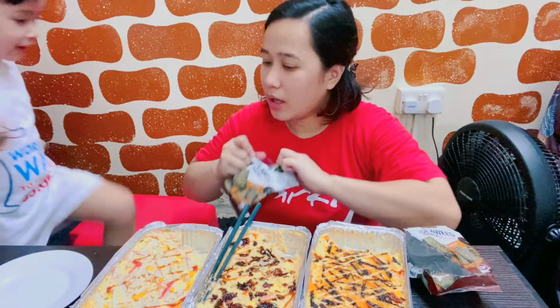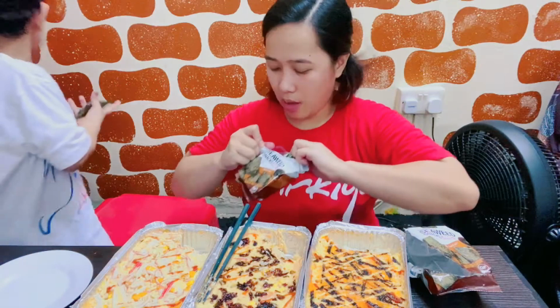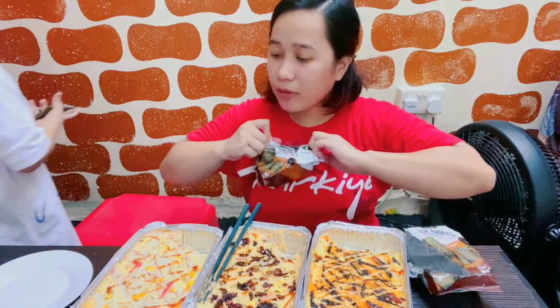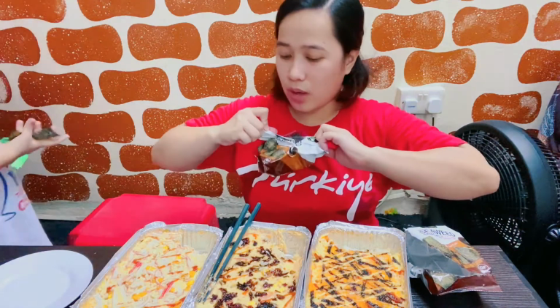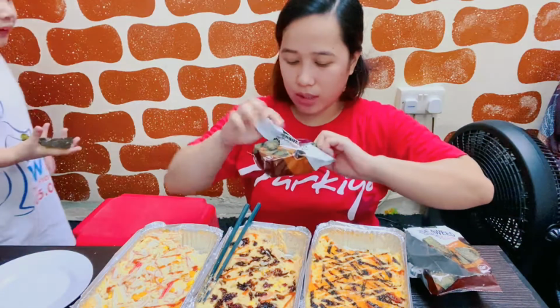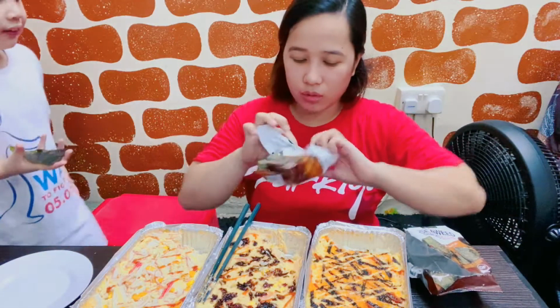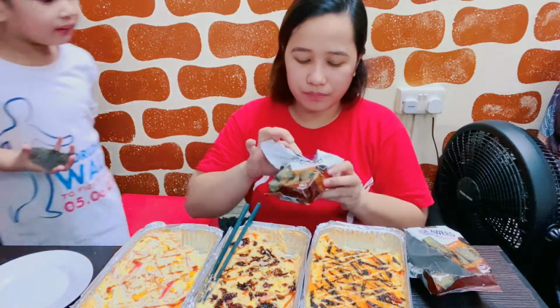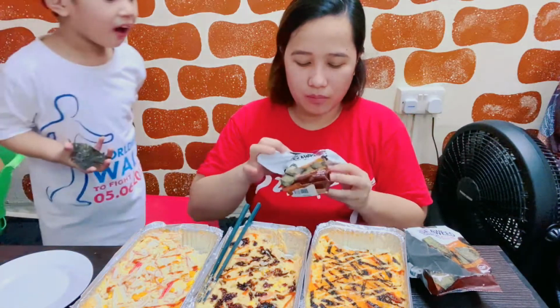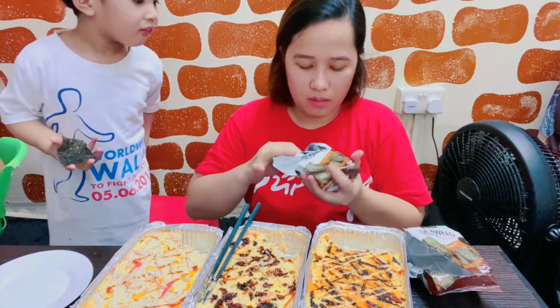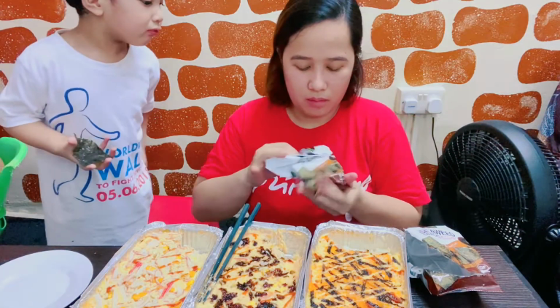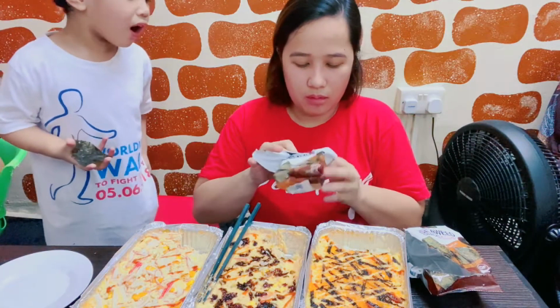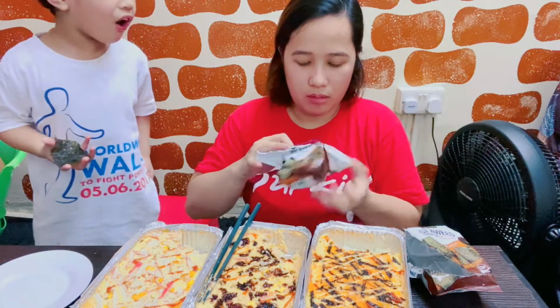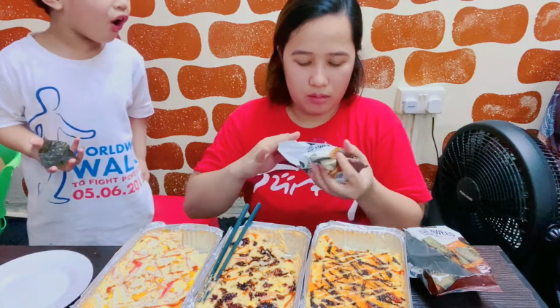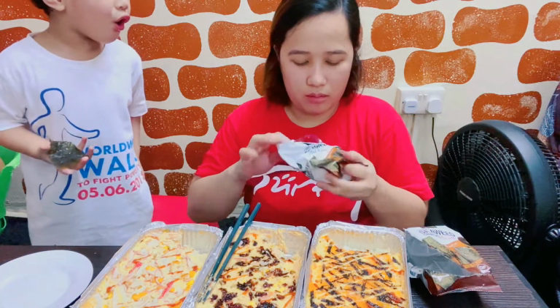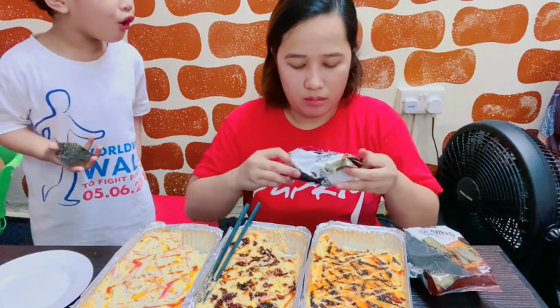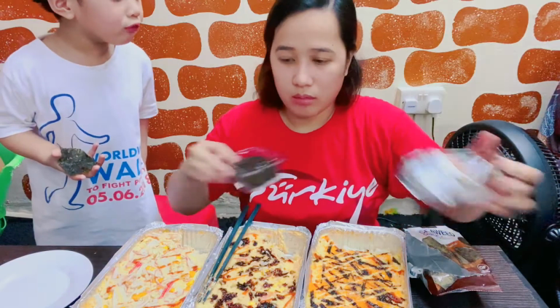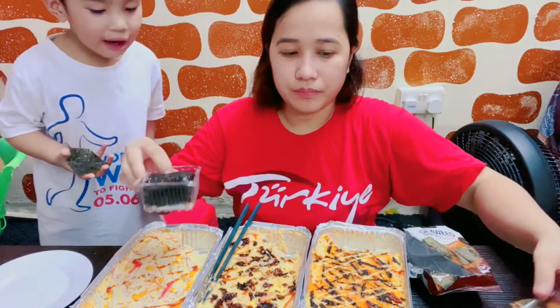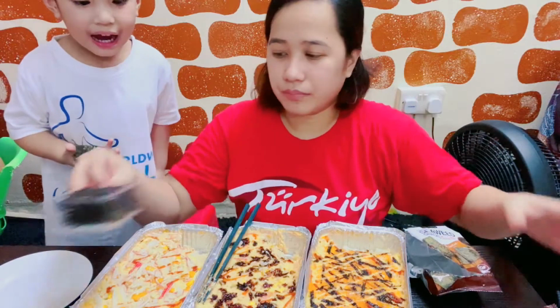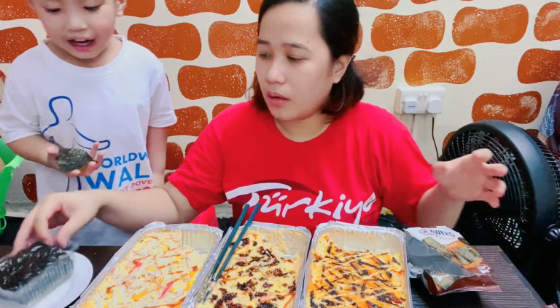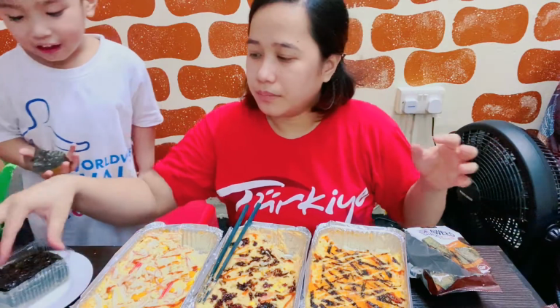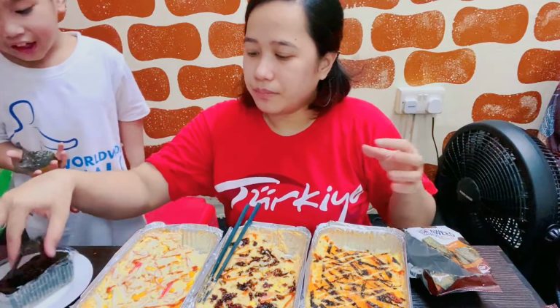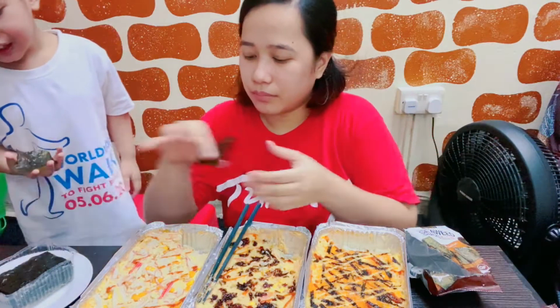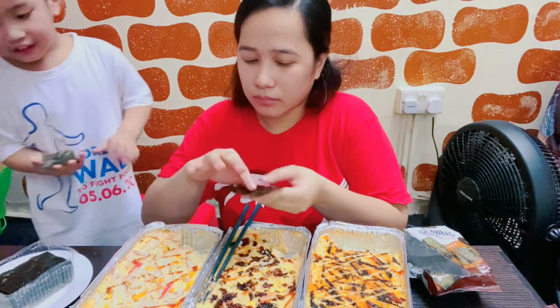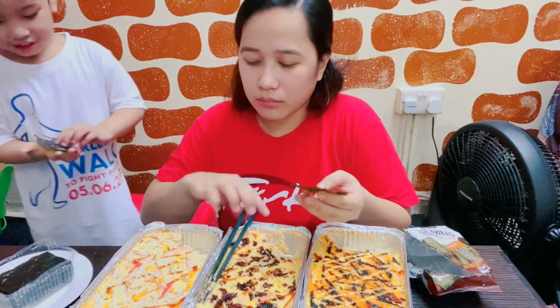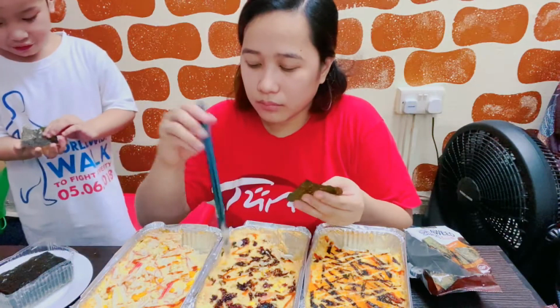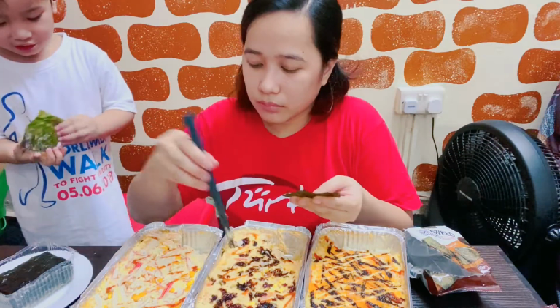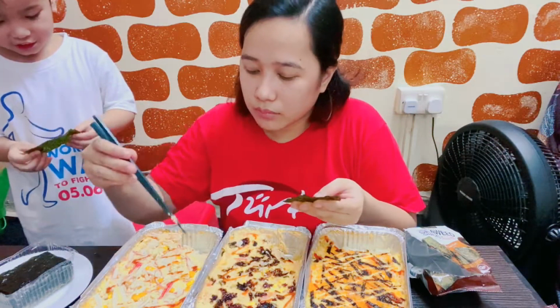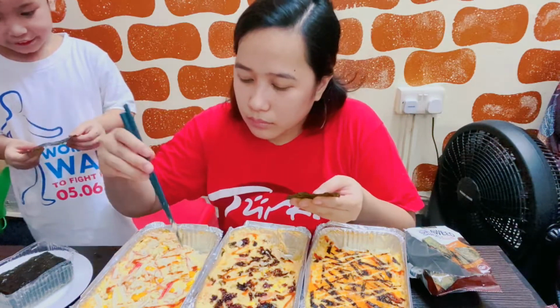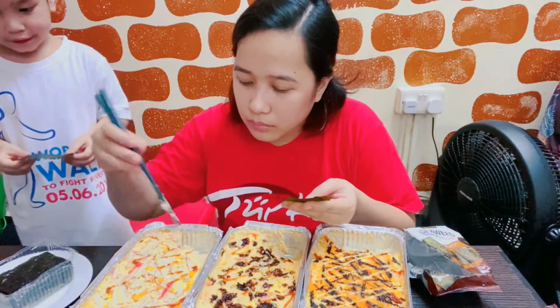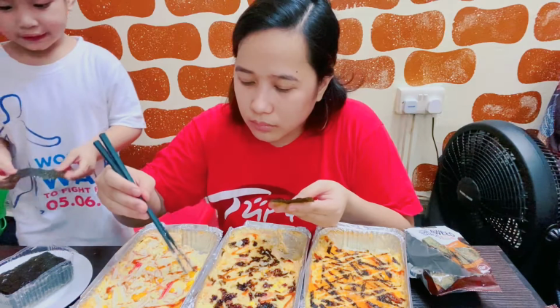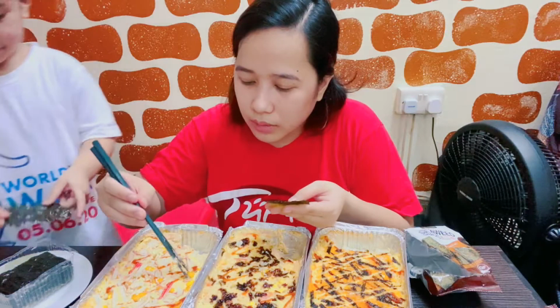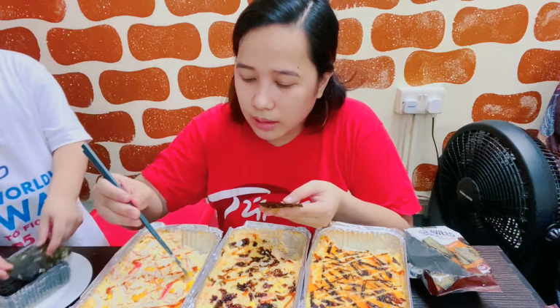I will give you this one. This one is good. Wow! Wow! Let's see.